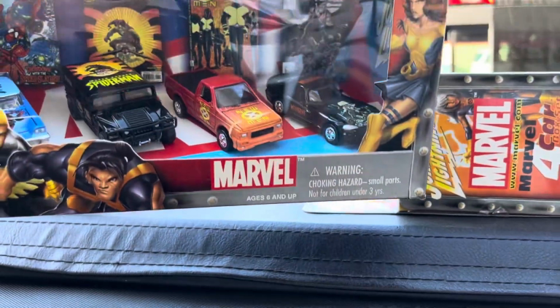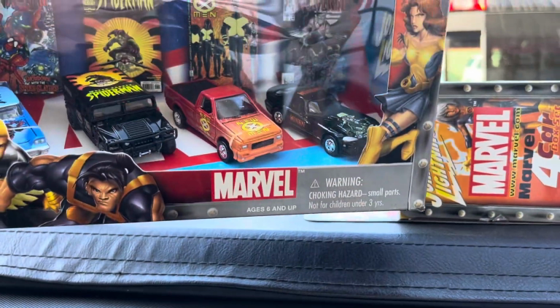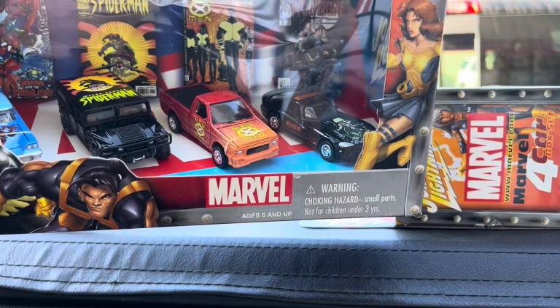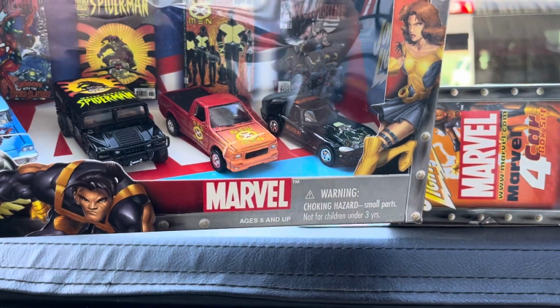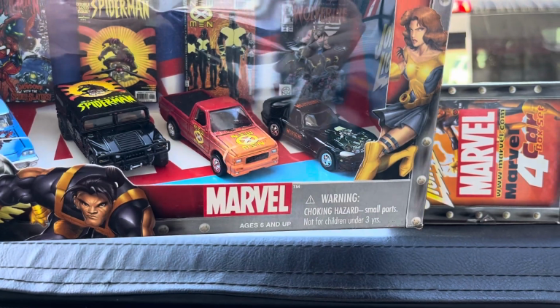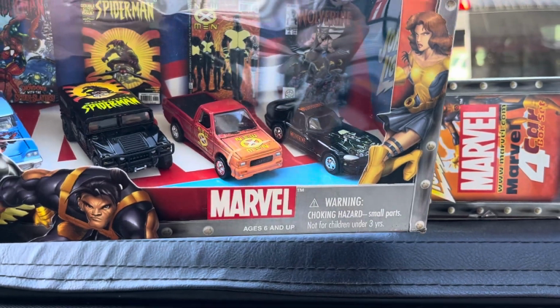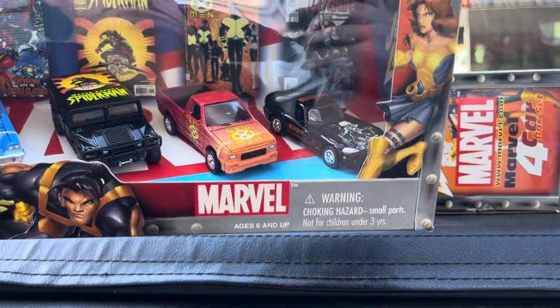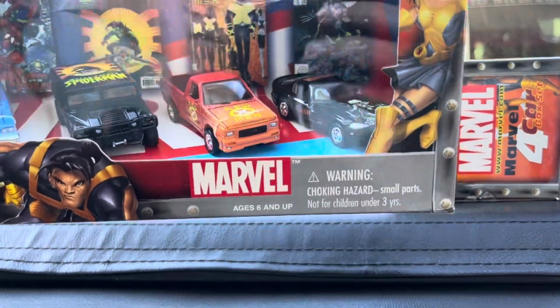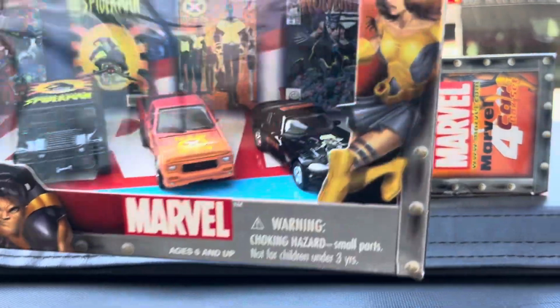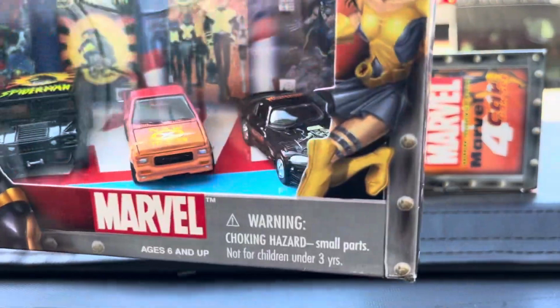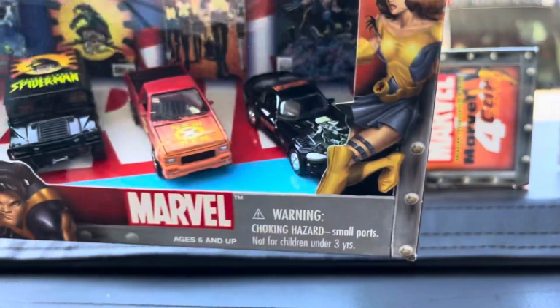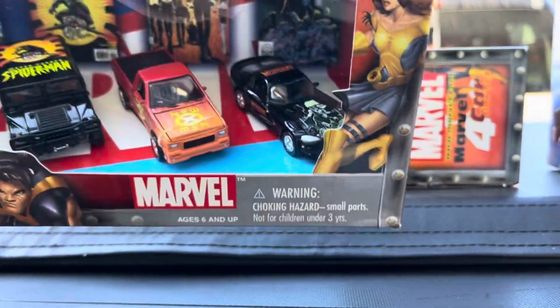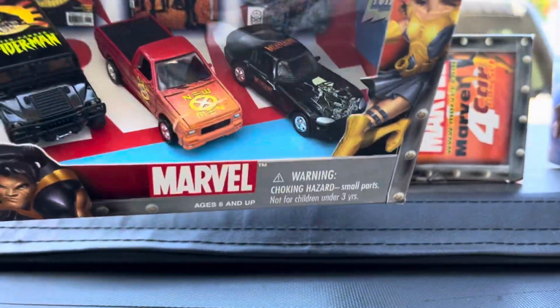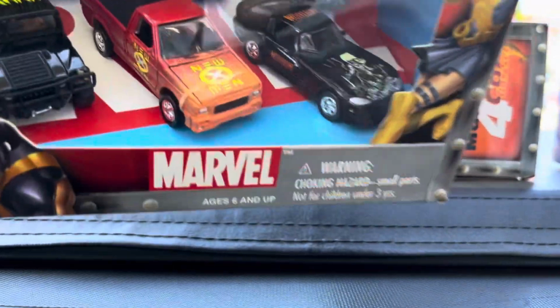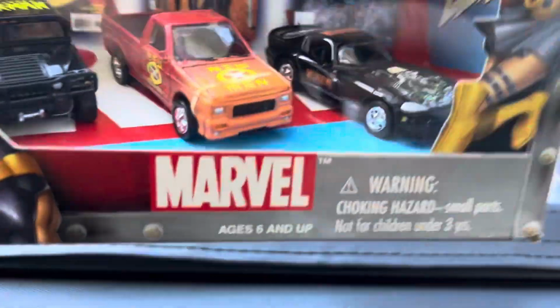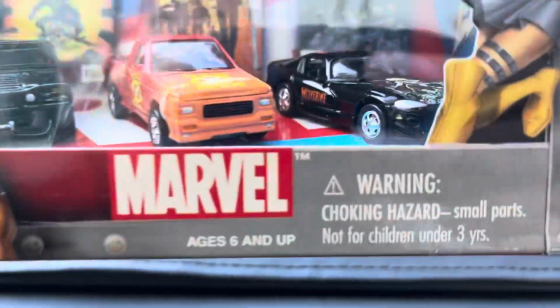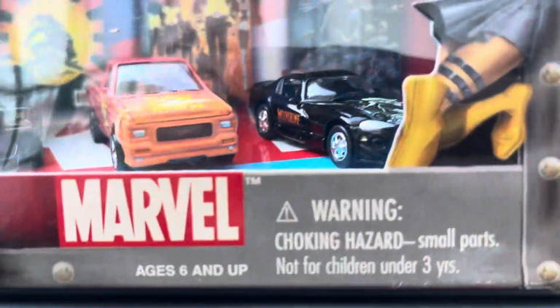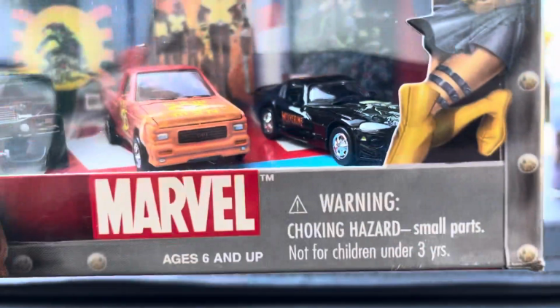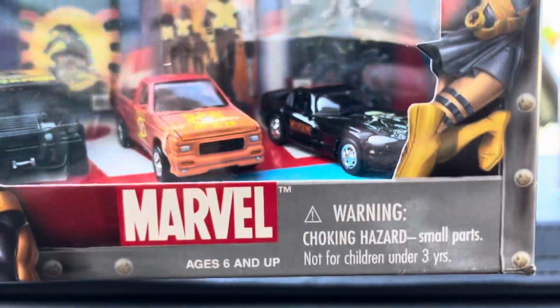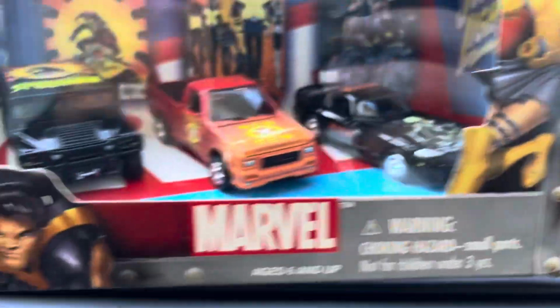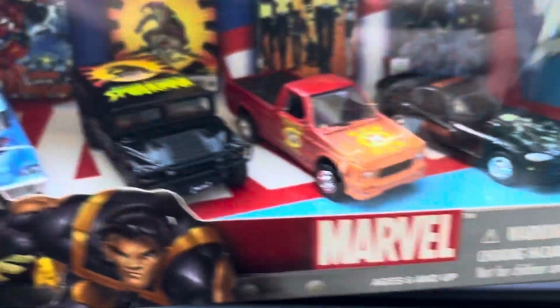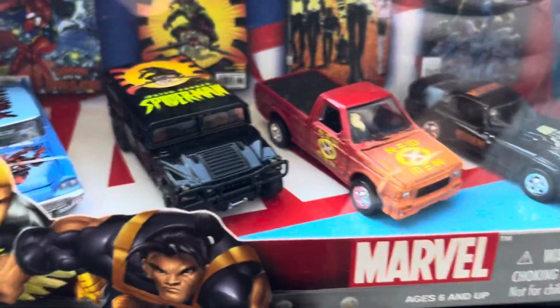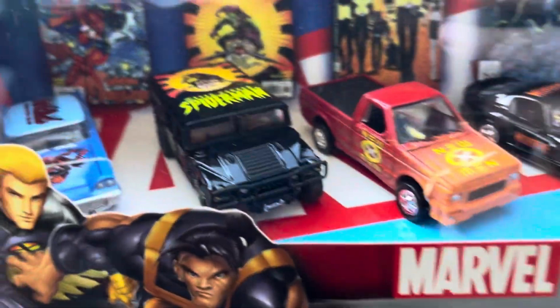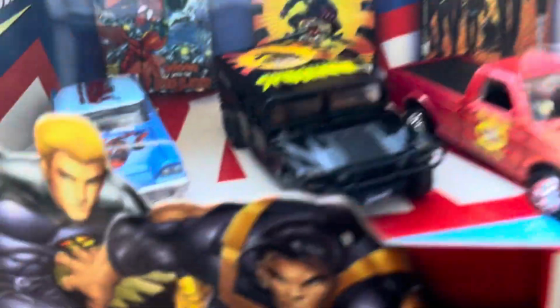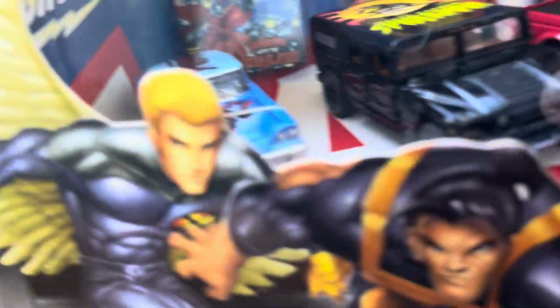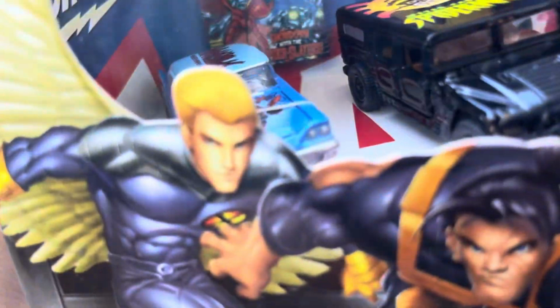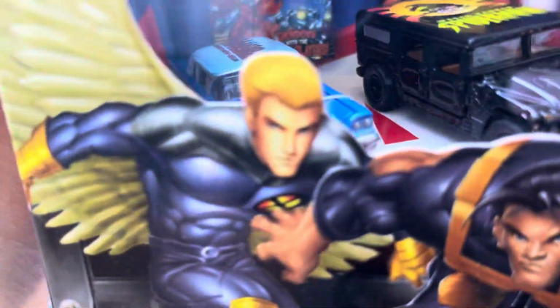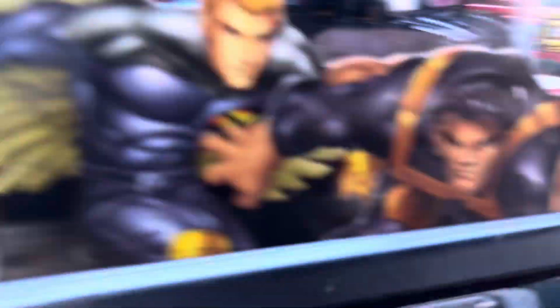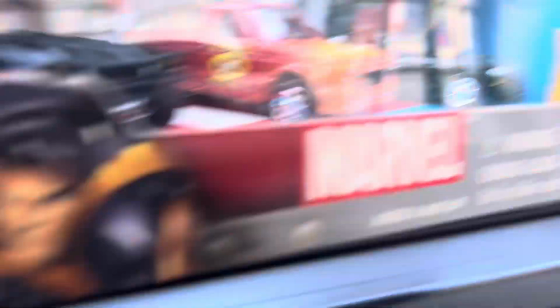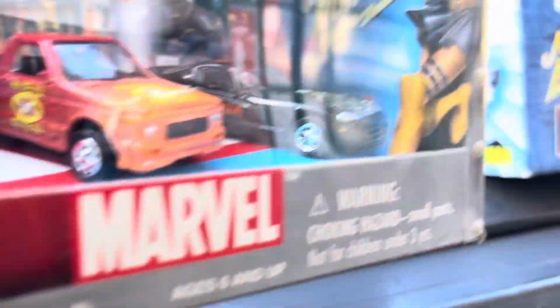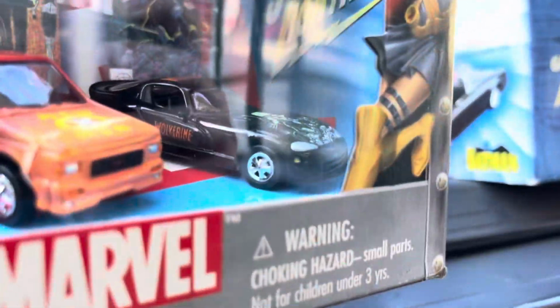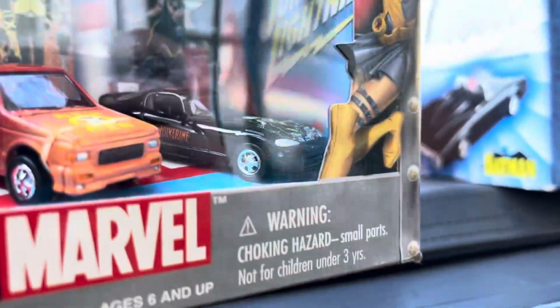Look at this — a Marble four-car box set. Pretty cool. There's a GMC Typhoon, I believe, a Hummer, and what looks like a T-Bird.